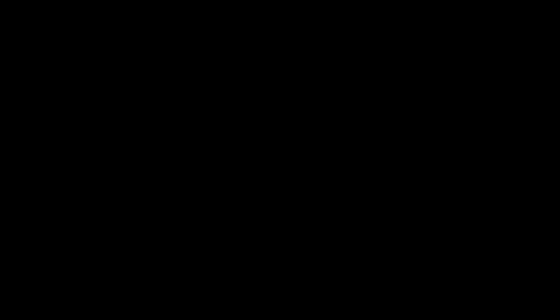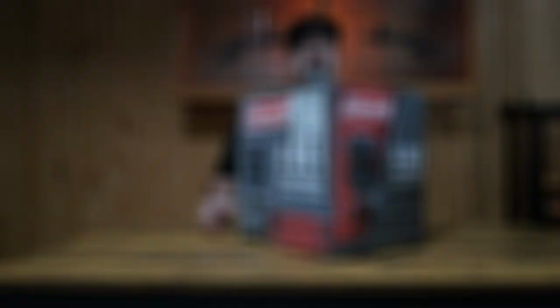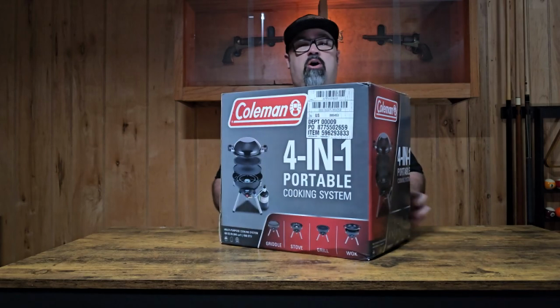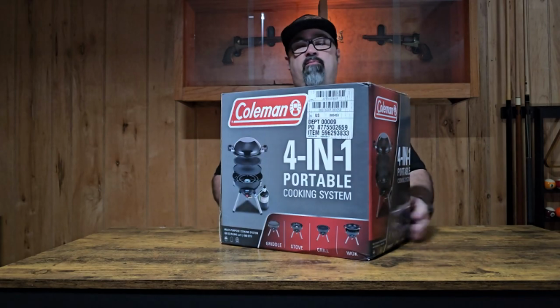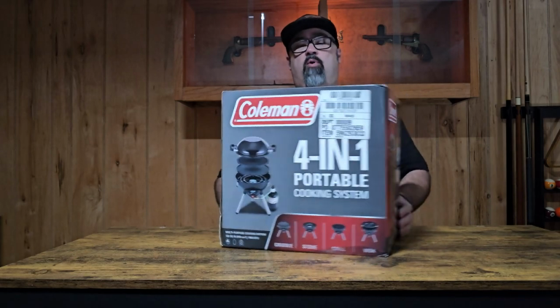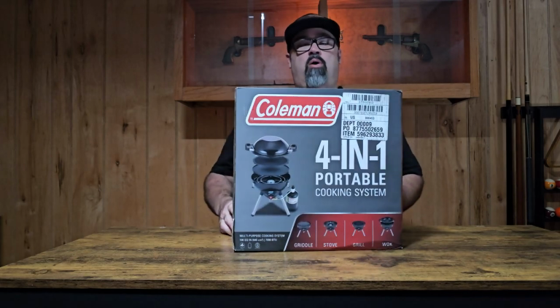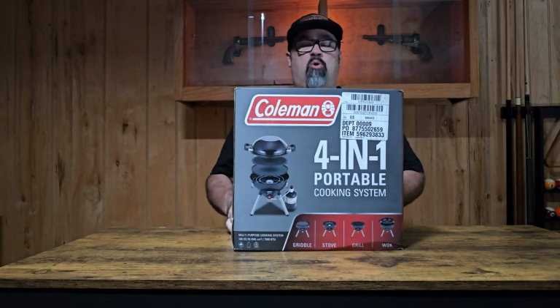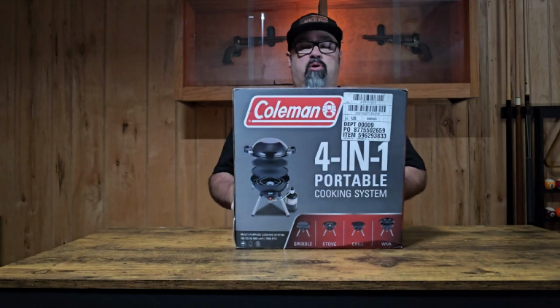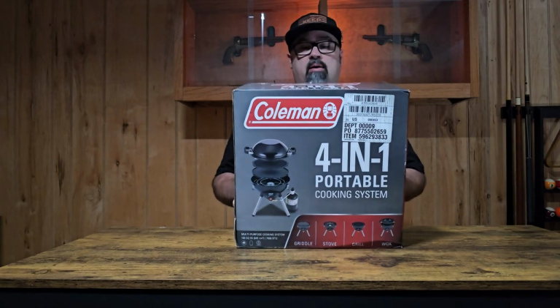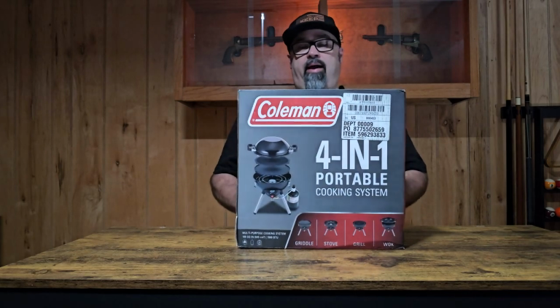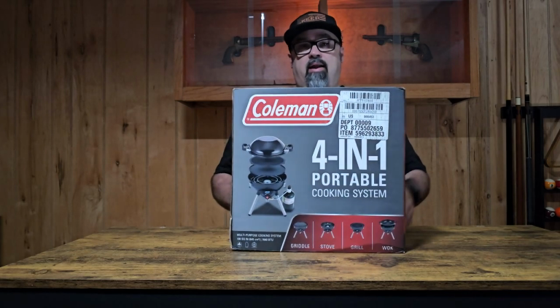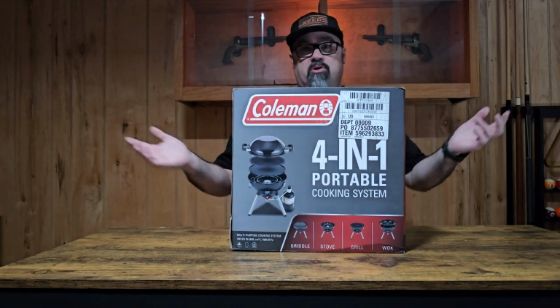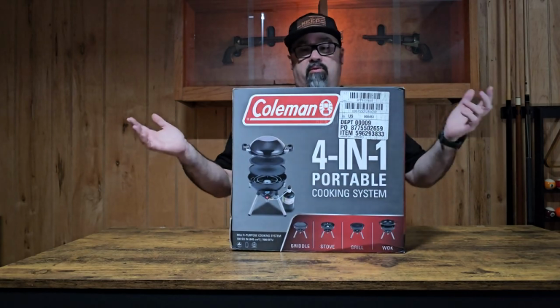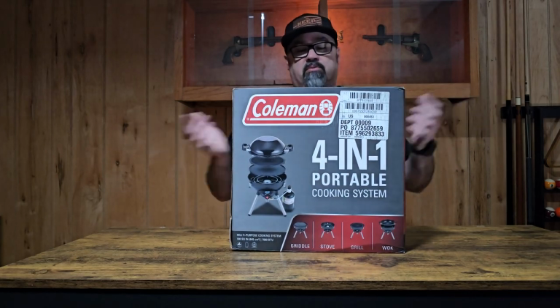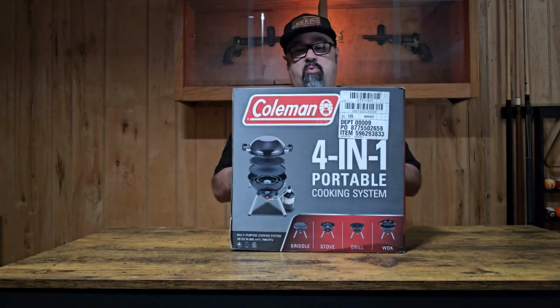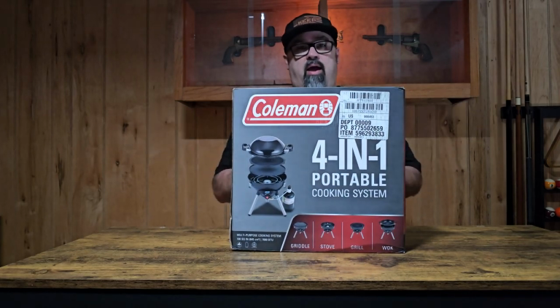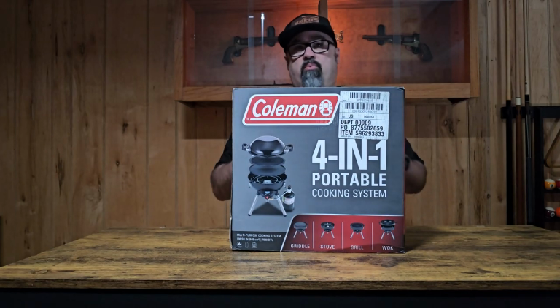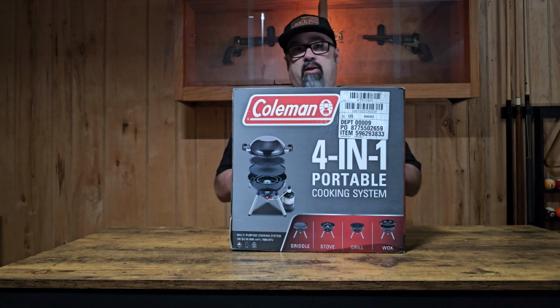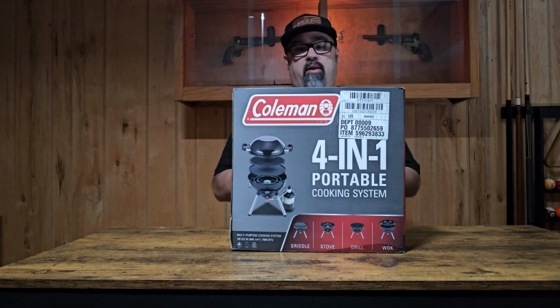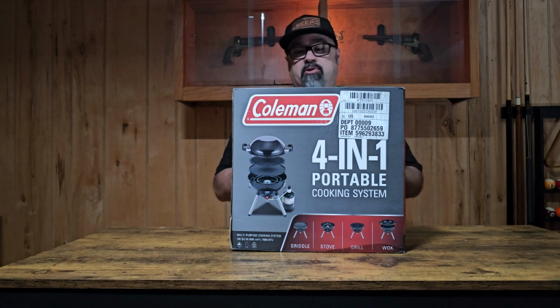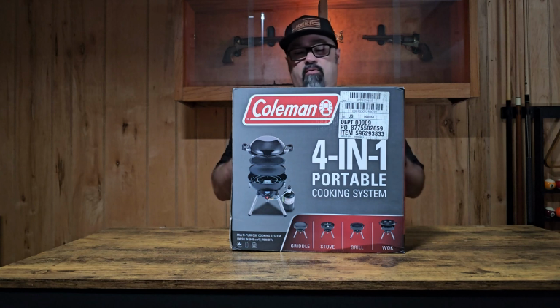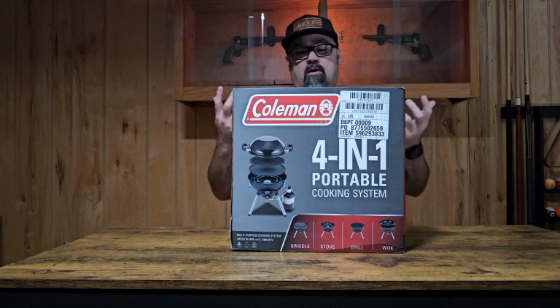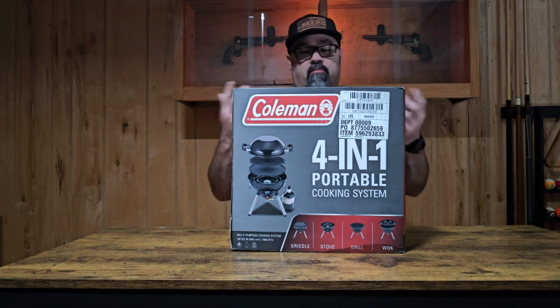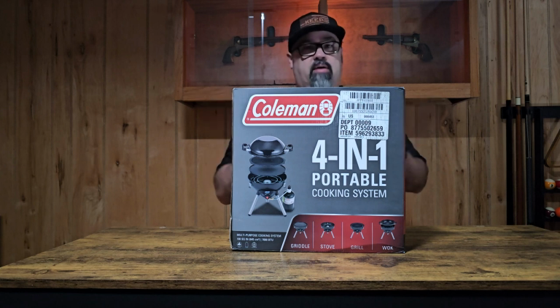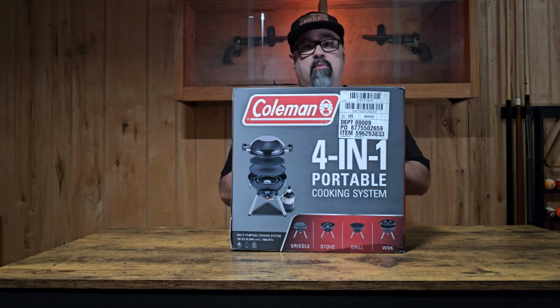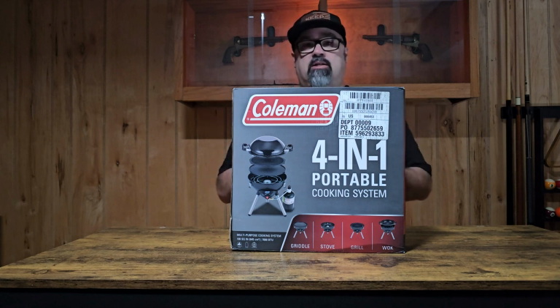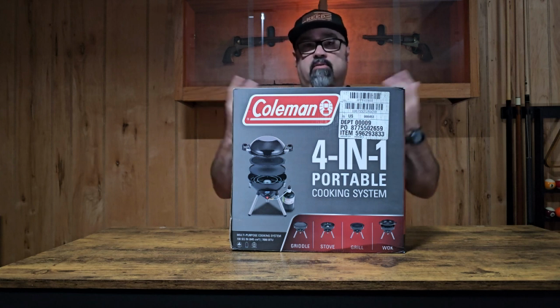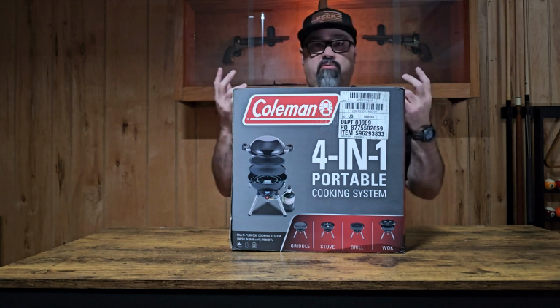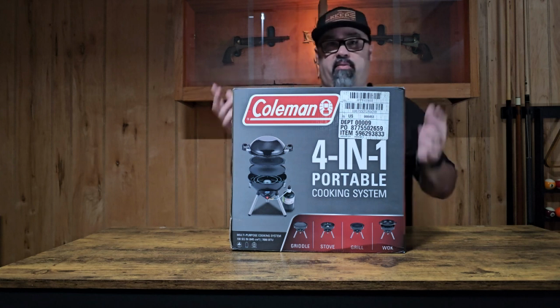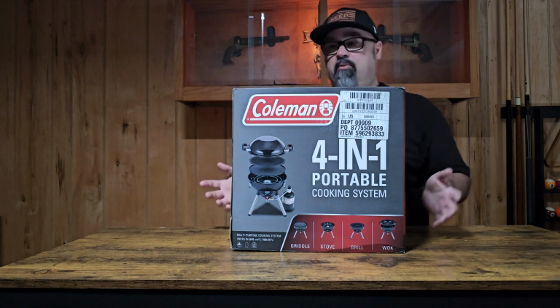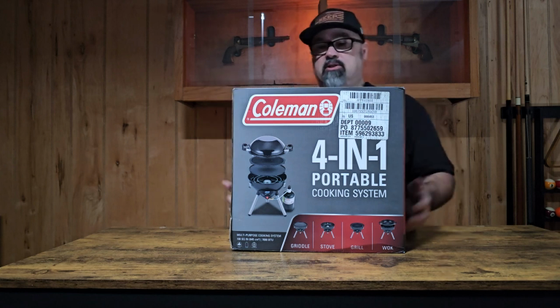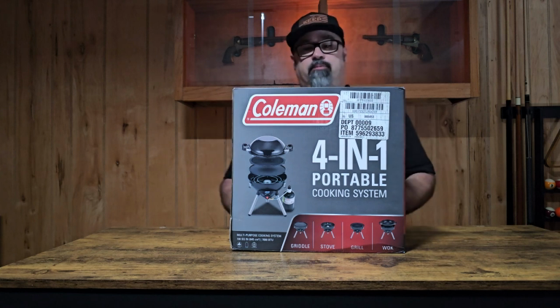This is a Coleman 4-in-1 Portable Grill, and I'm just going to run through this really quick and do an initial overall unboxing review type of thing with this grill.